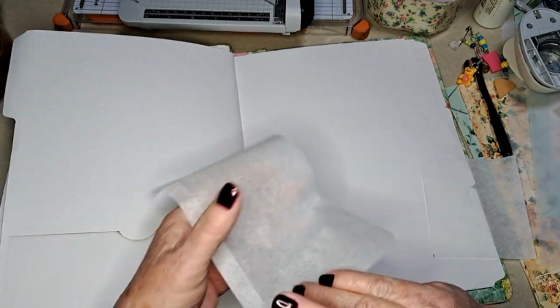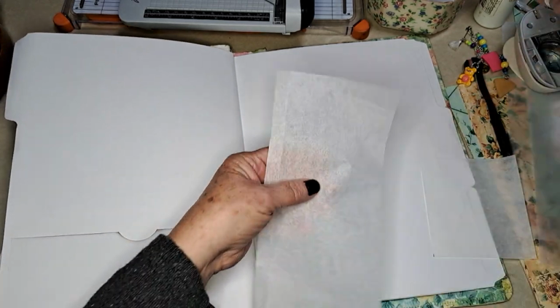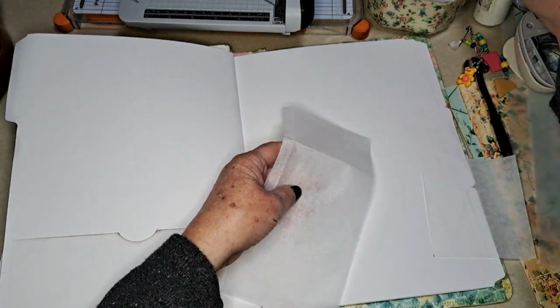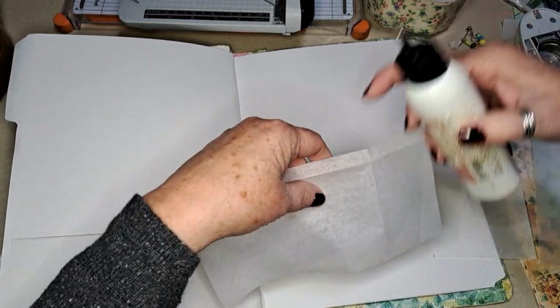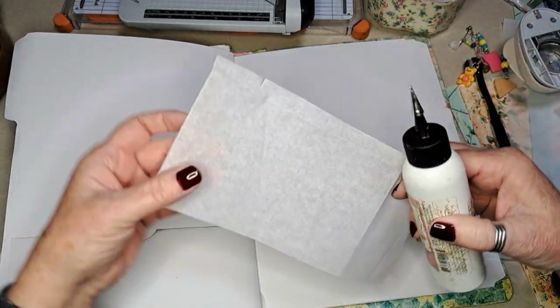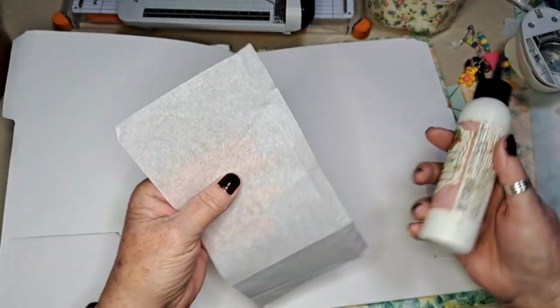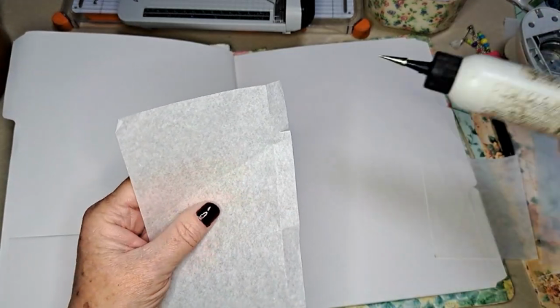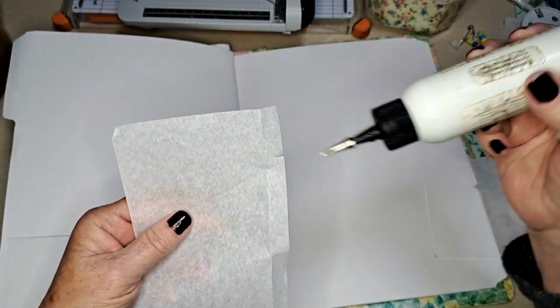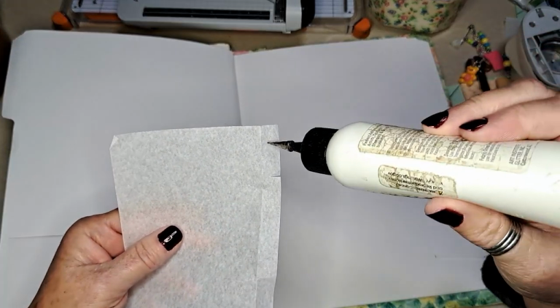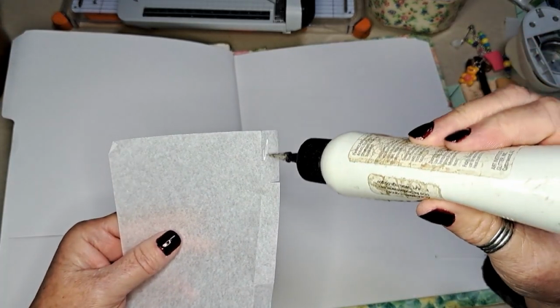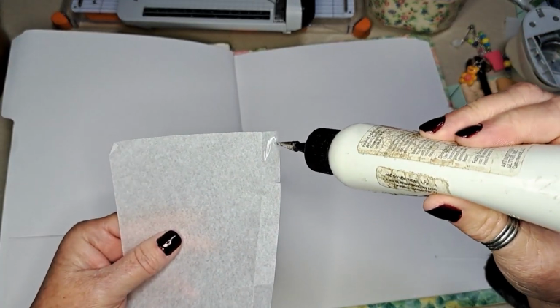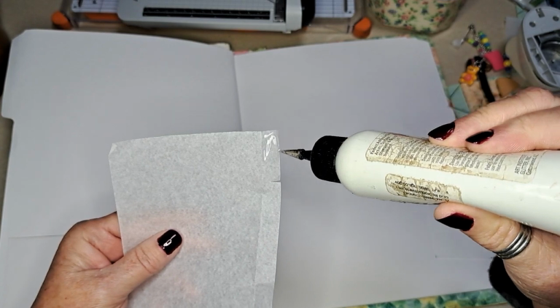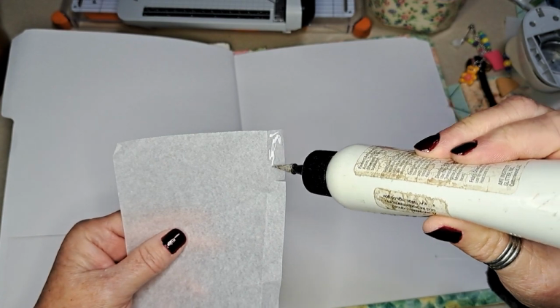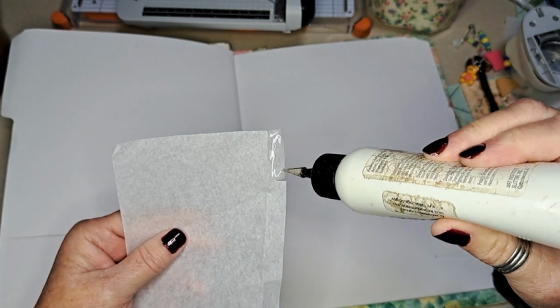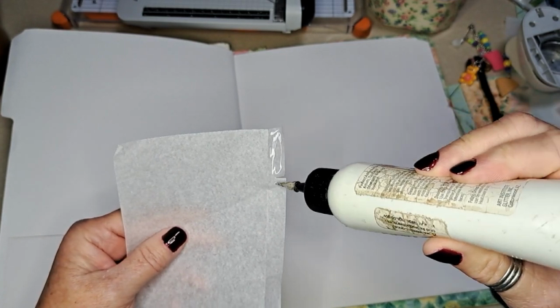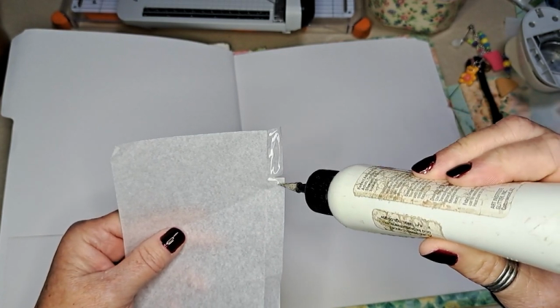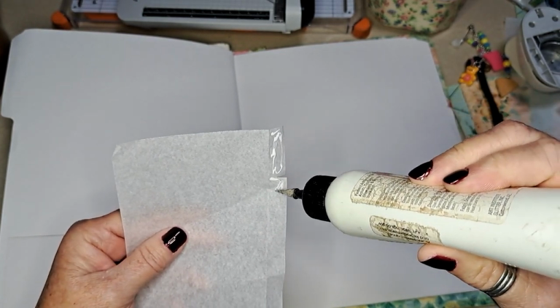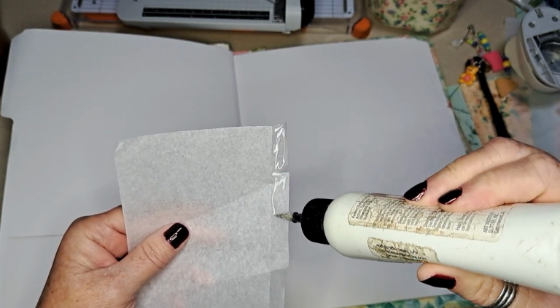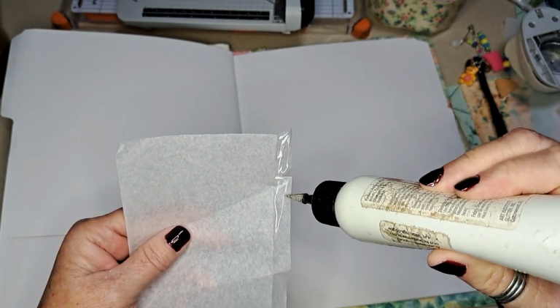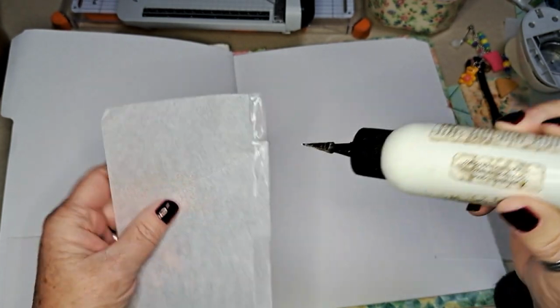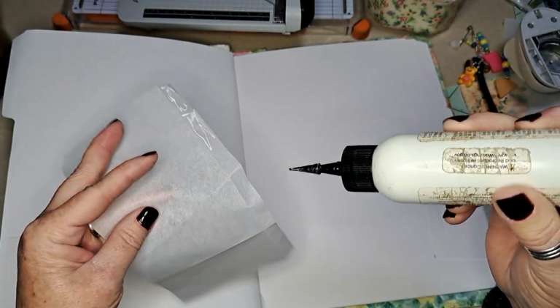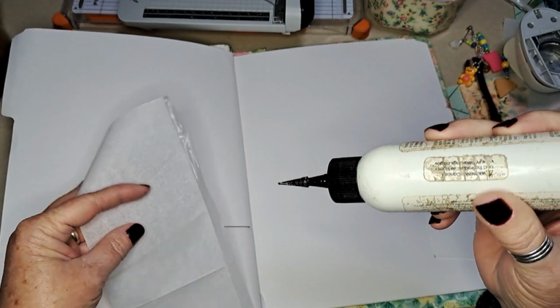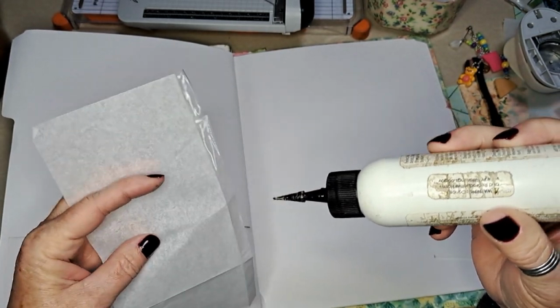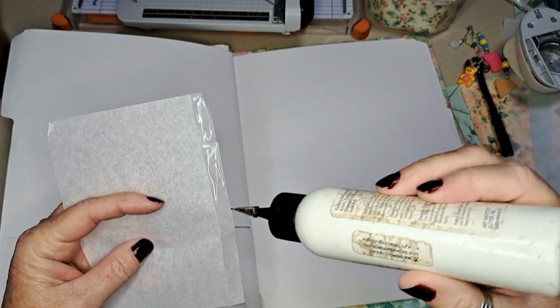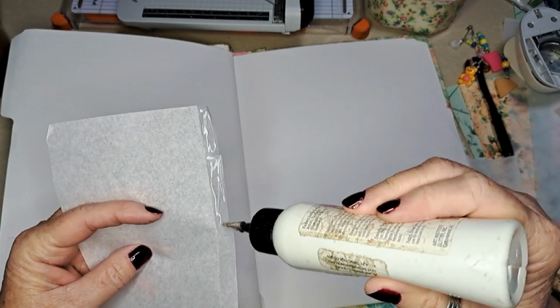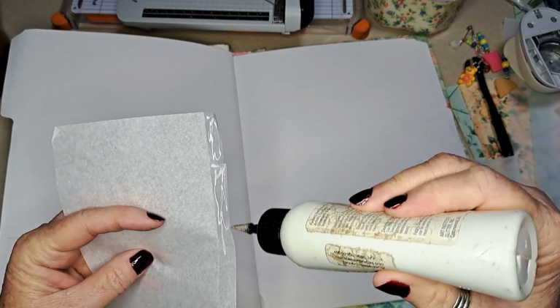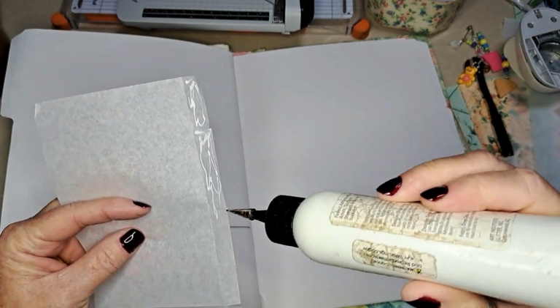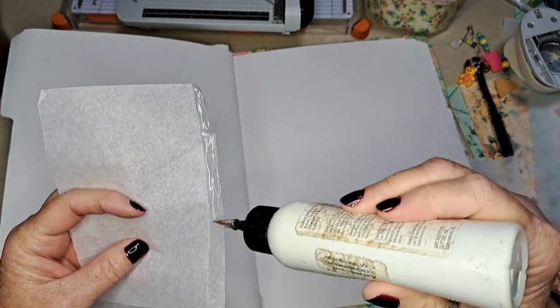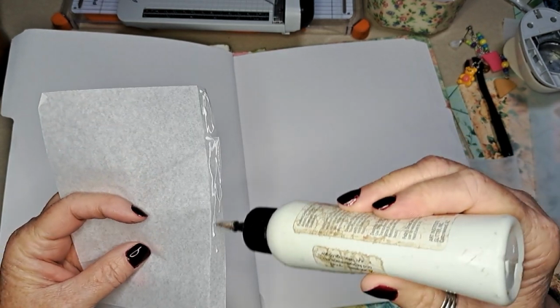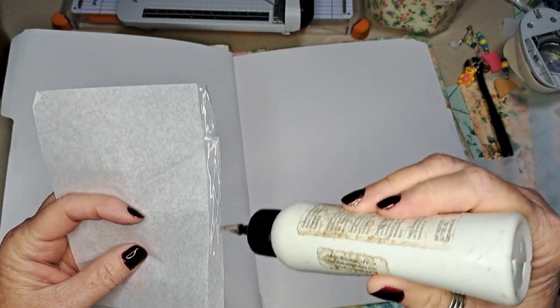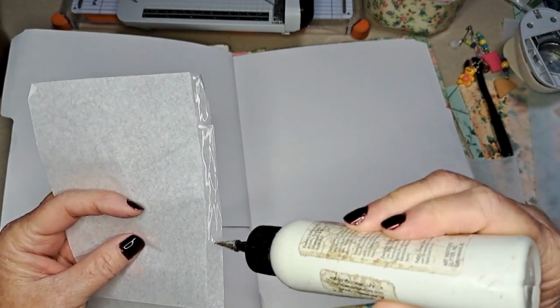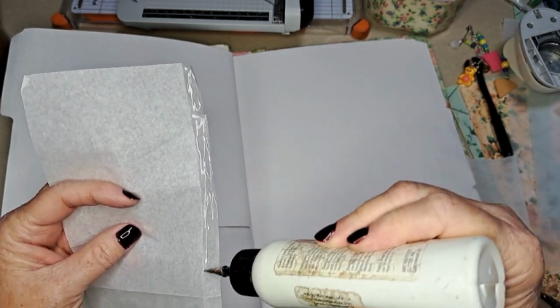I'm going to glue it down, and I could put some washi over it if I want — this one has a little tear in it — or I might just put some more paper over it, which would be pretty.